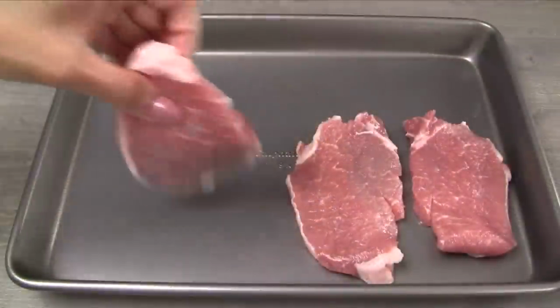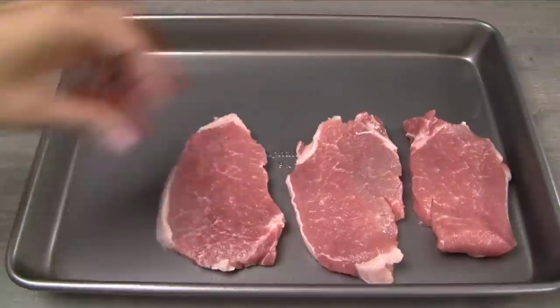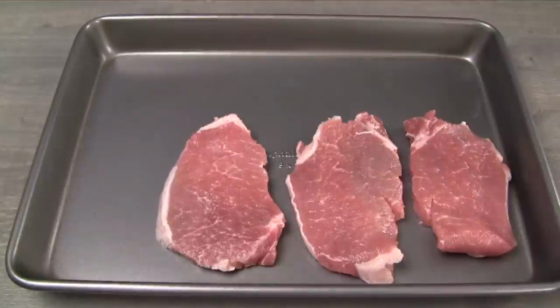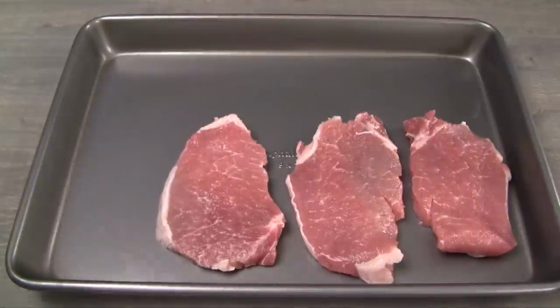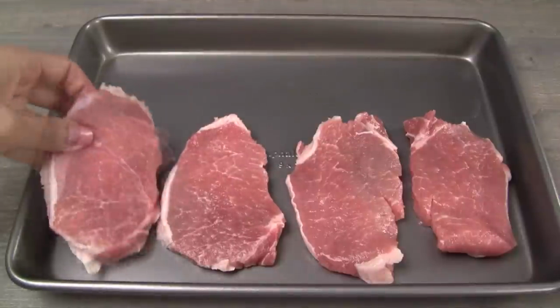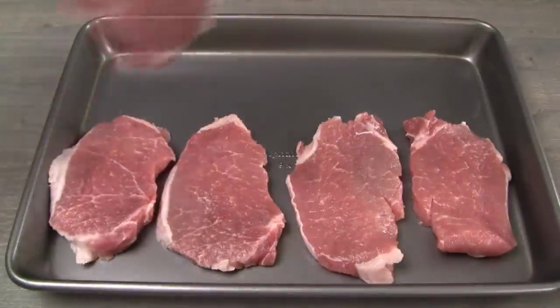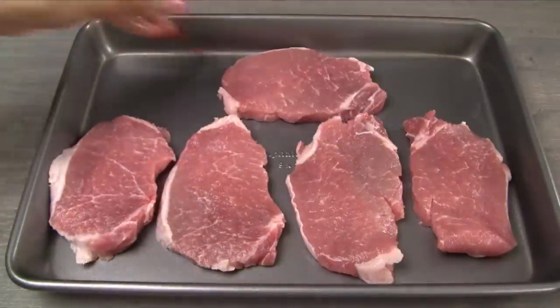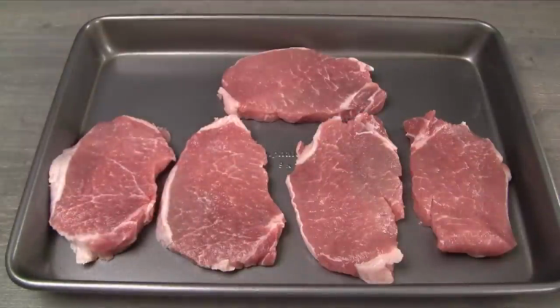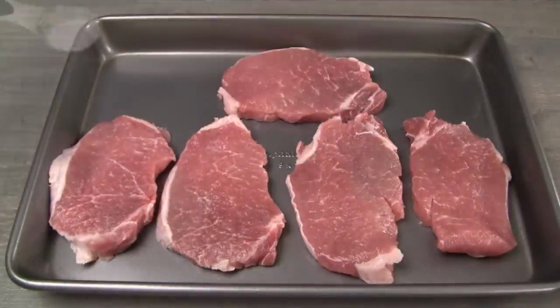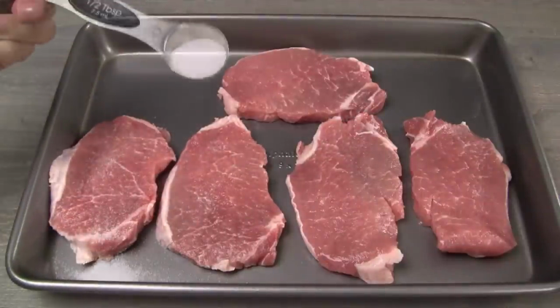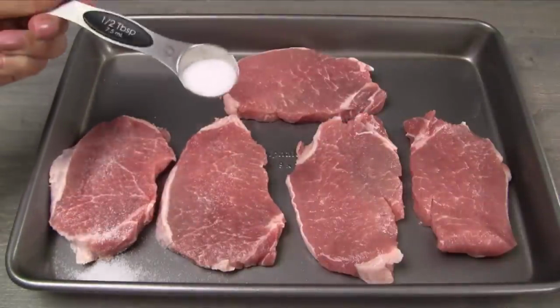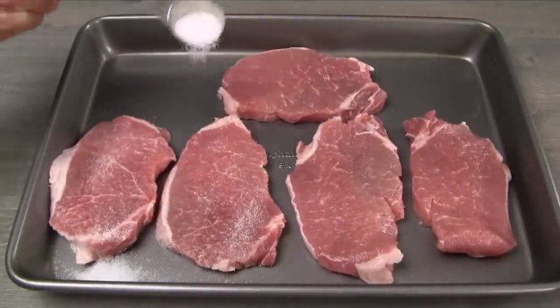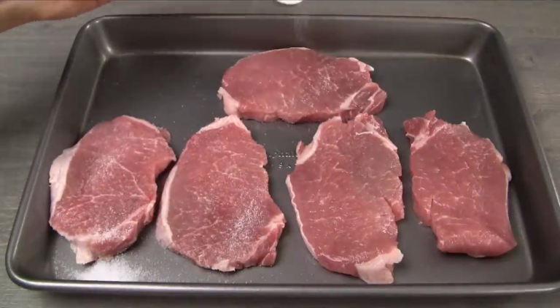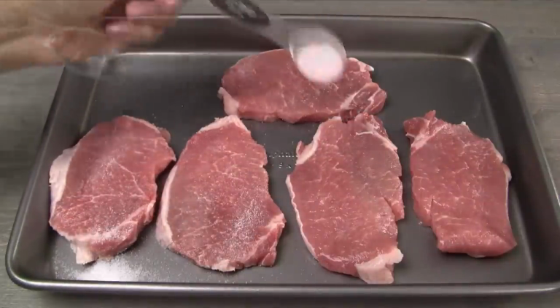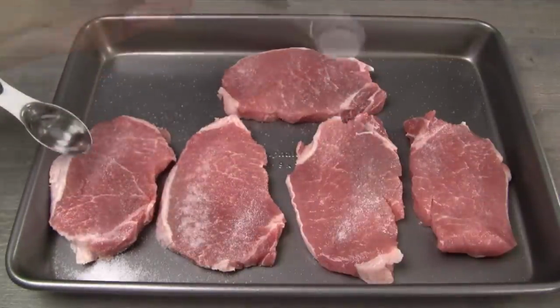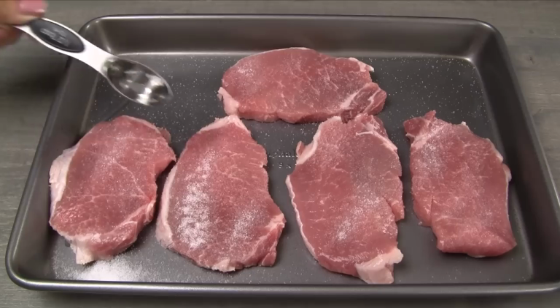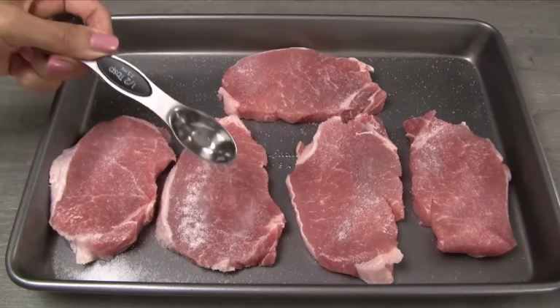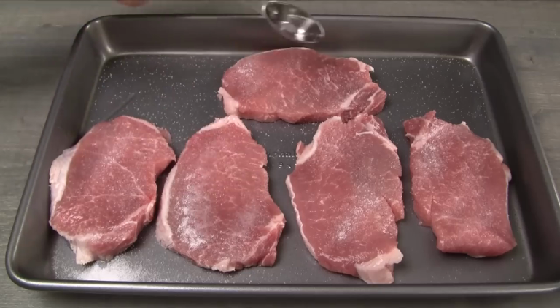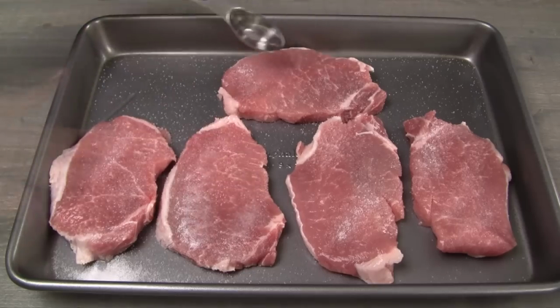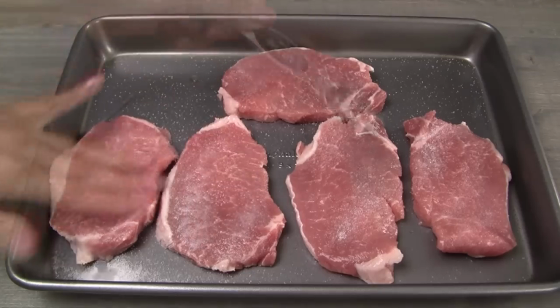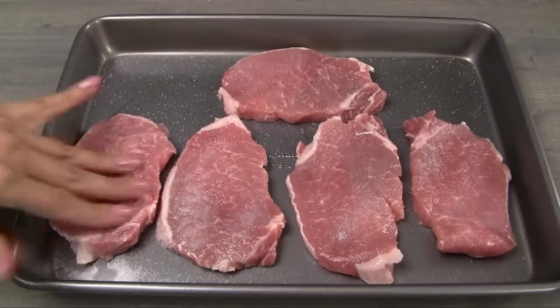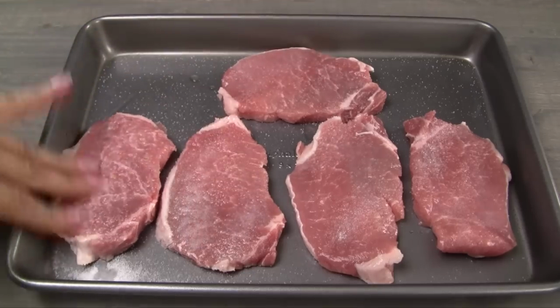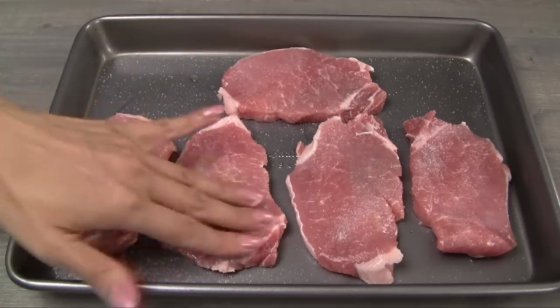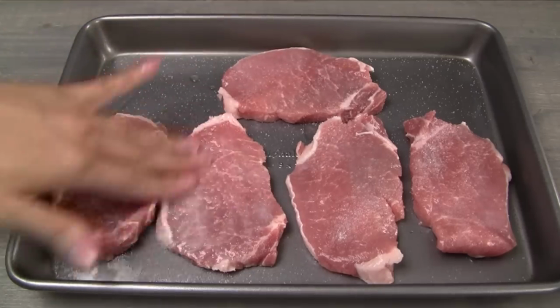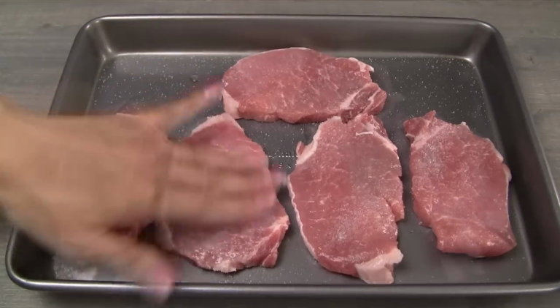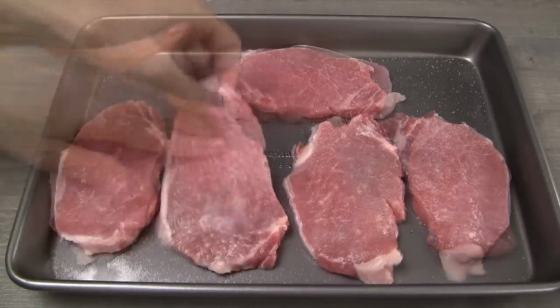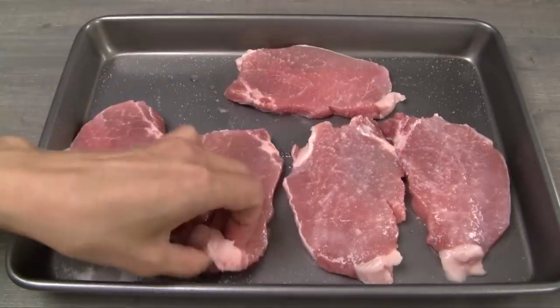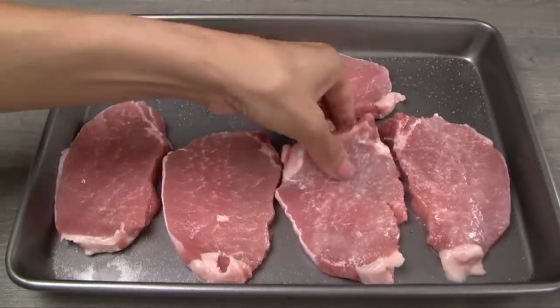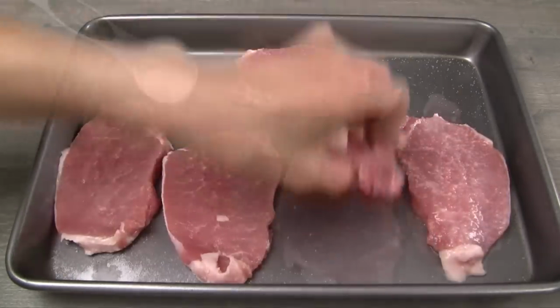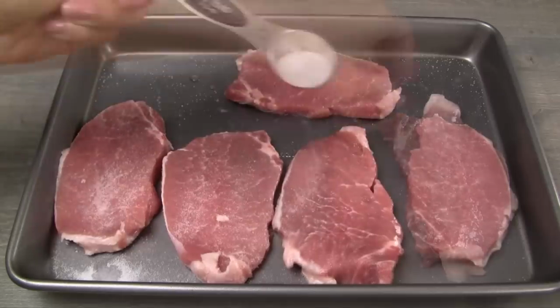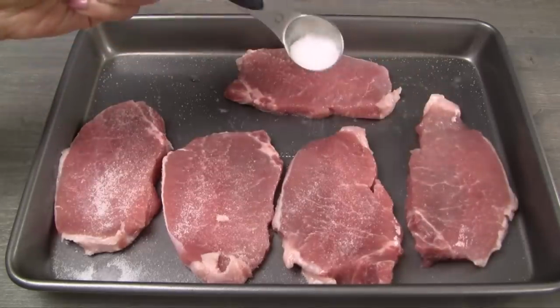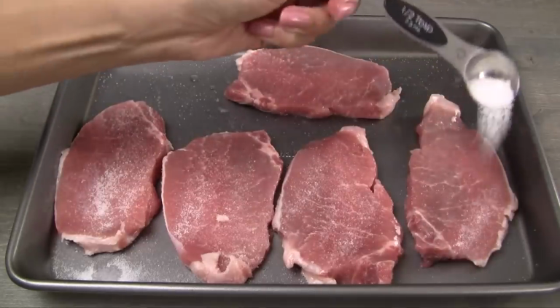Transfer the fried garlic into a sieve, separating the garlic from the oil. Transfer the pork into a large pan or dish. Sprinkle half a tablespoon salt and half a tablespoon white vinegar on the first side. Lightly rub the mixture onto the pork.